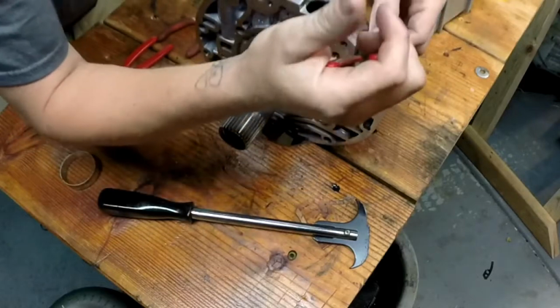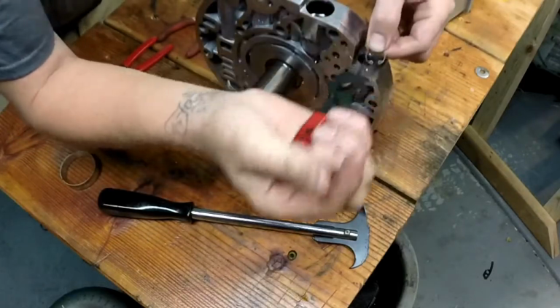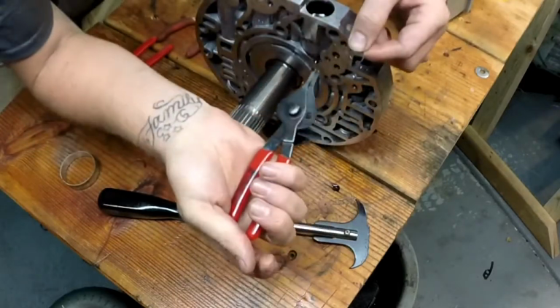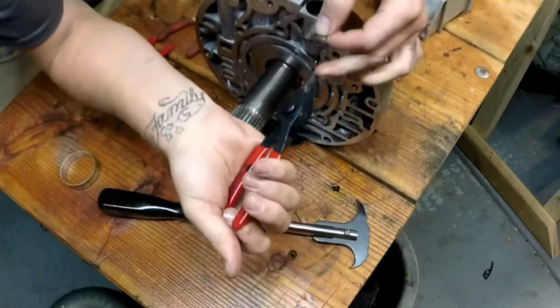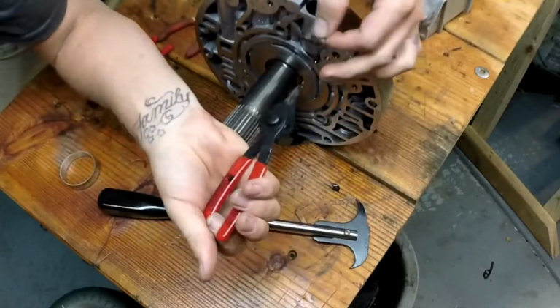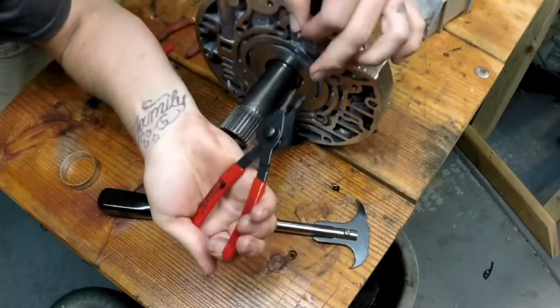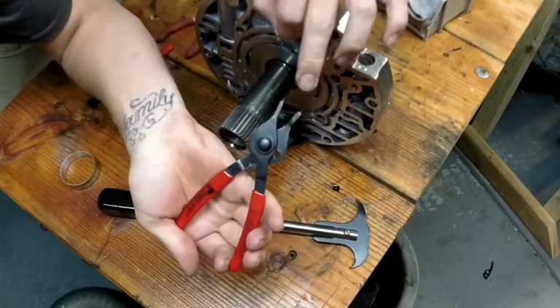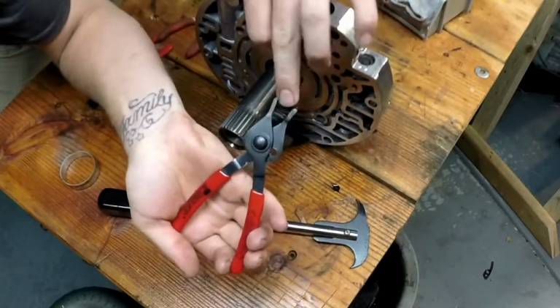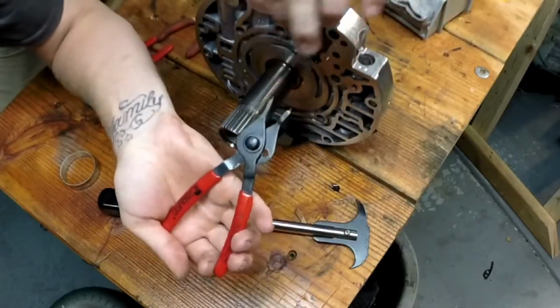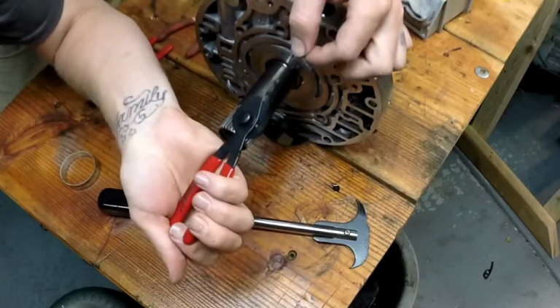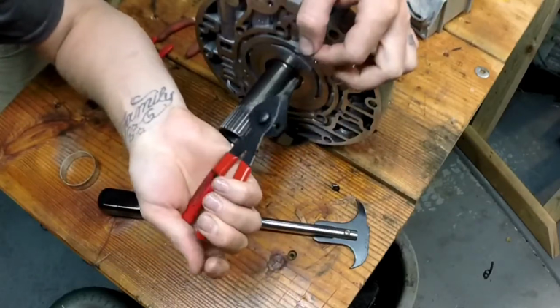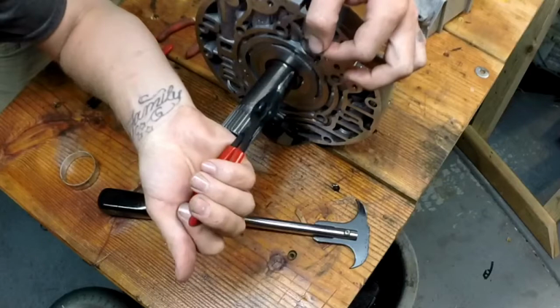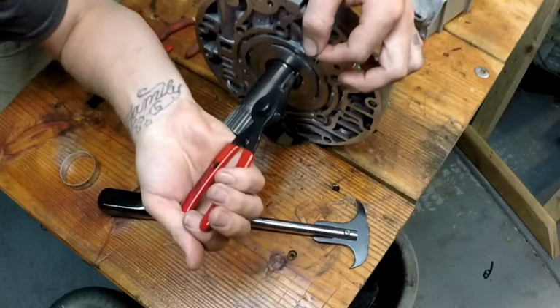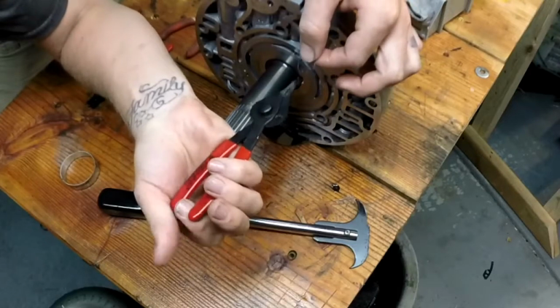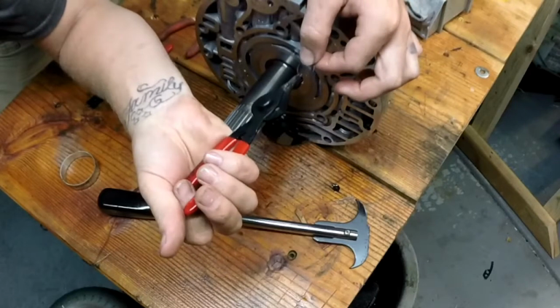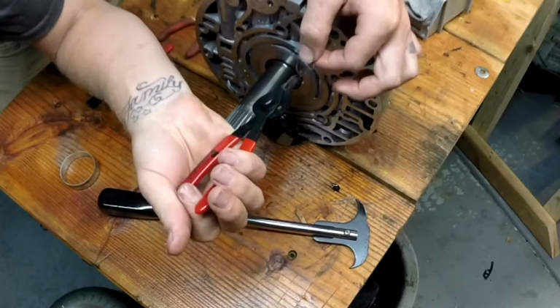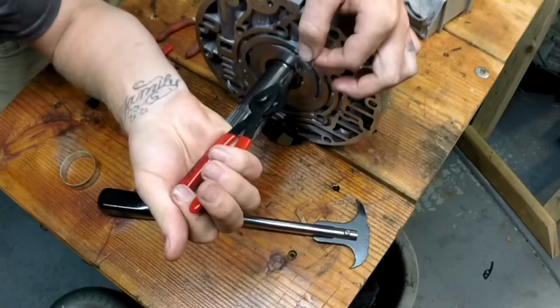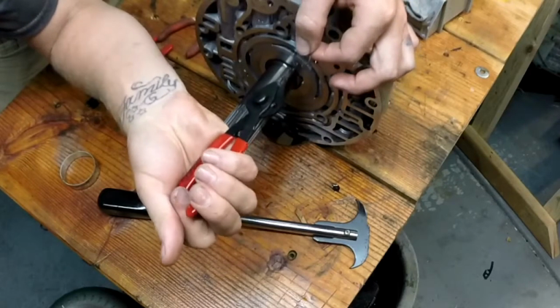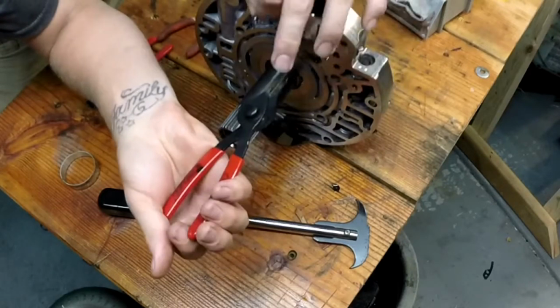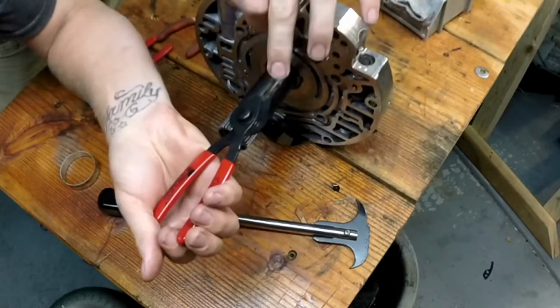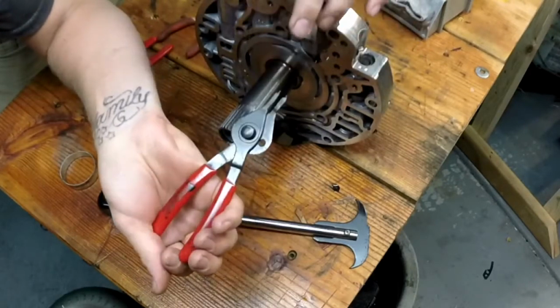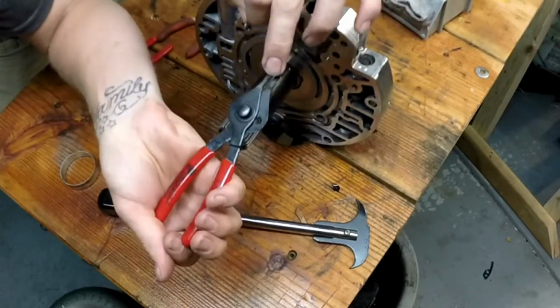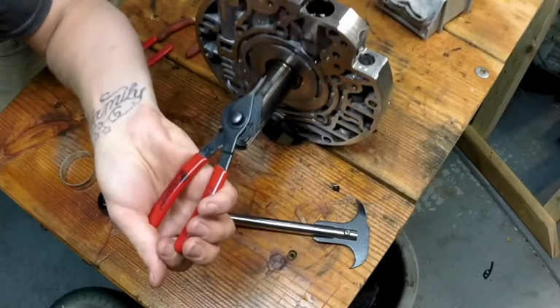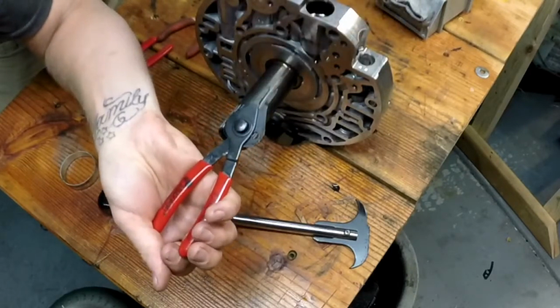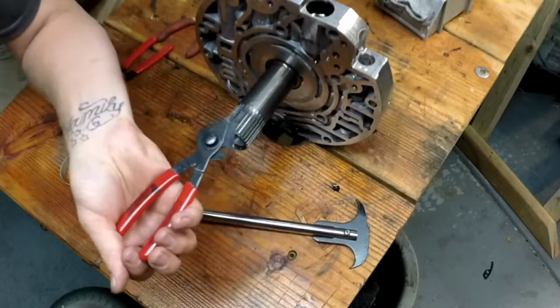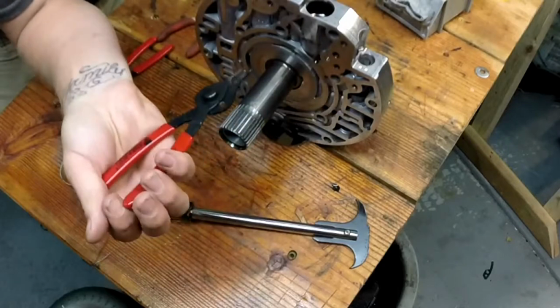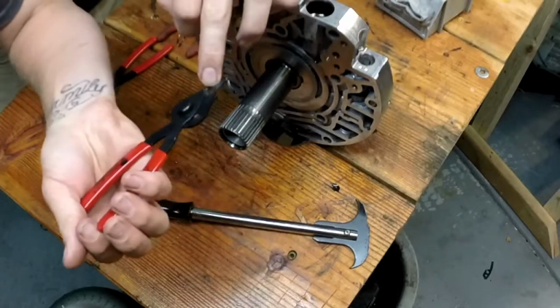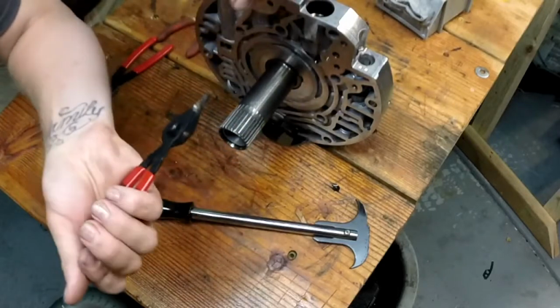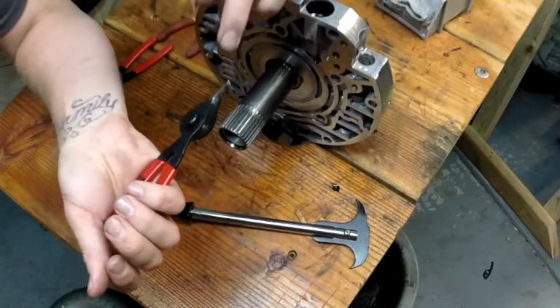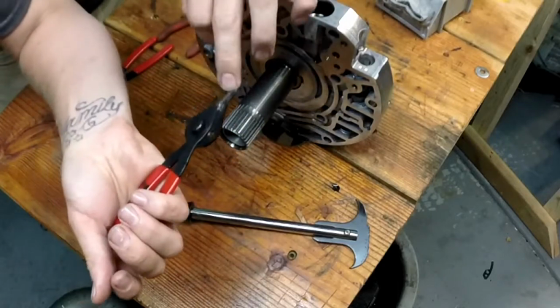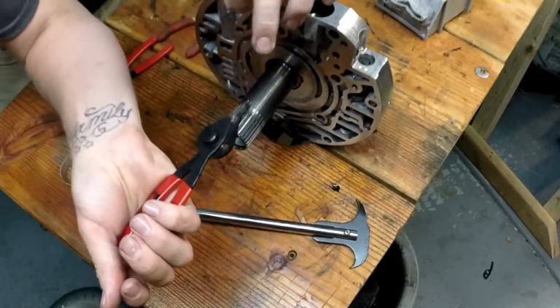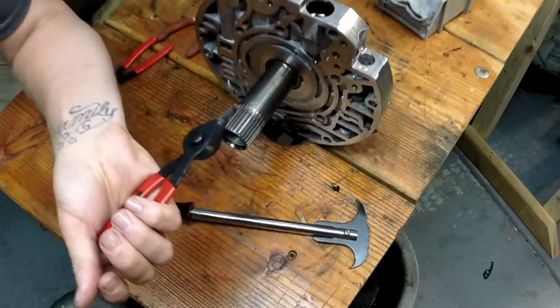I had to modify my pliers a little bit. Squeezing them together wouldn't squeeze this enough, so I cut the insides of both sides of the pliers so they can squeeze closer together.